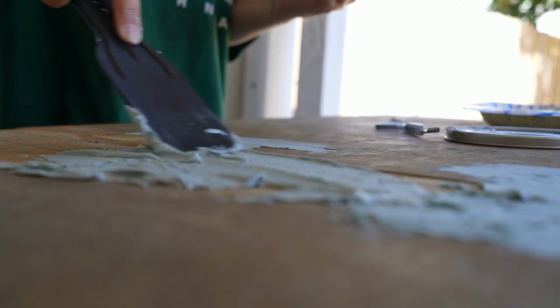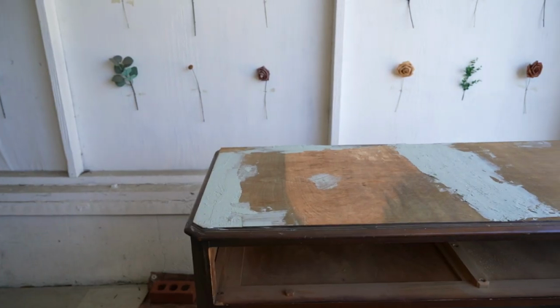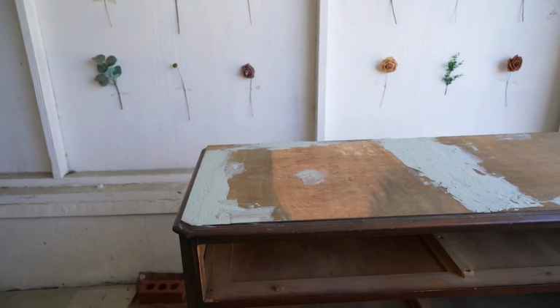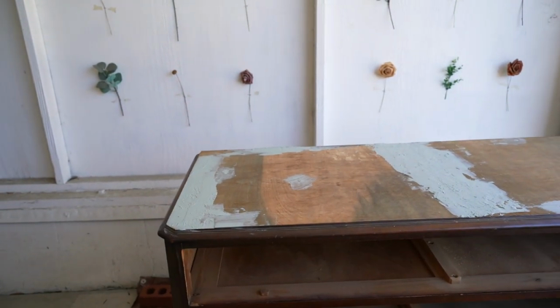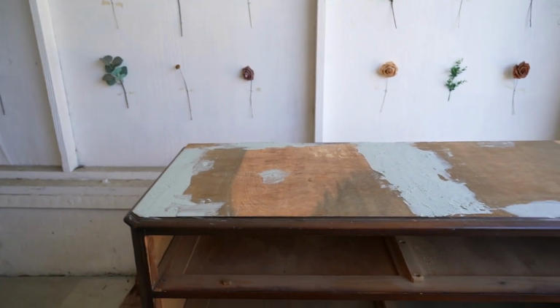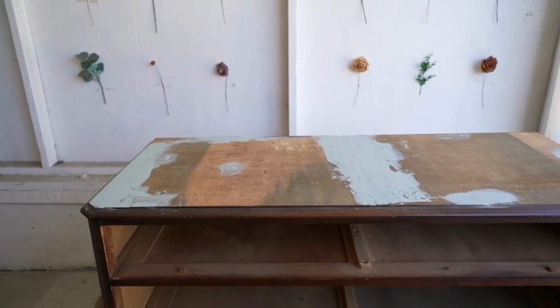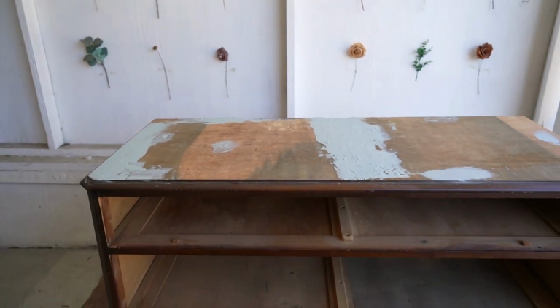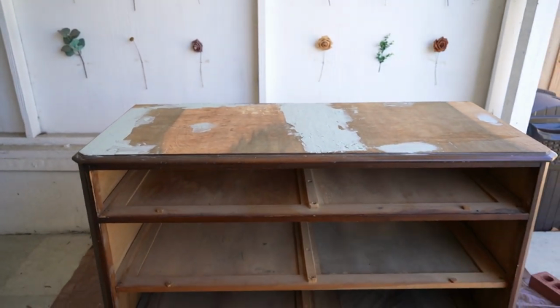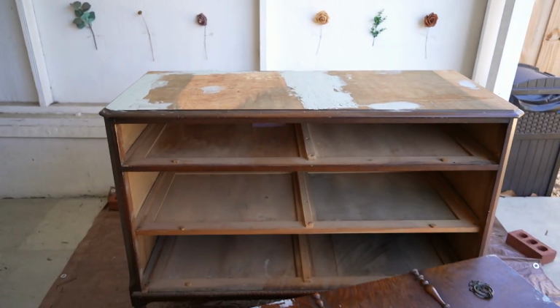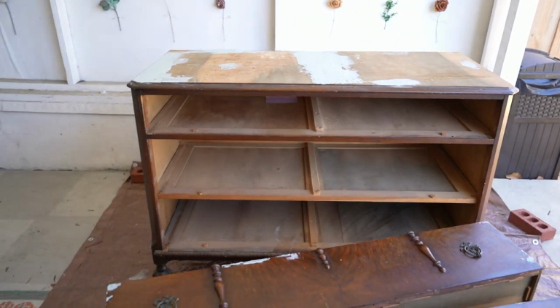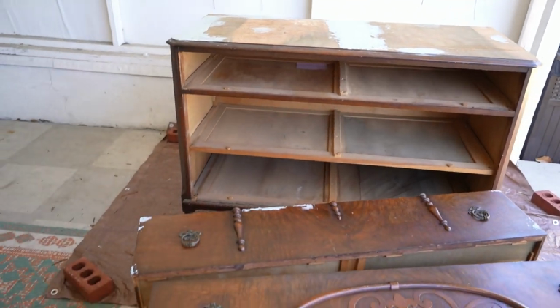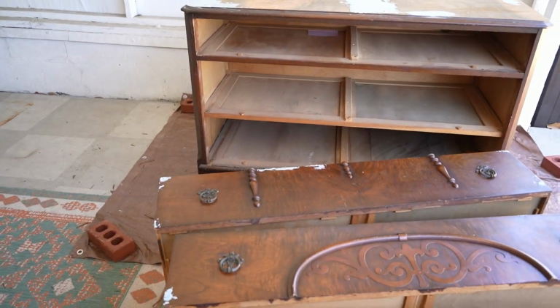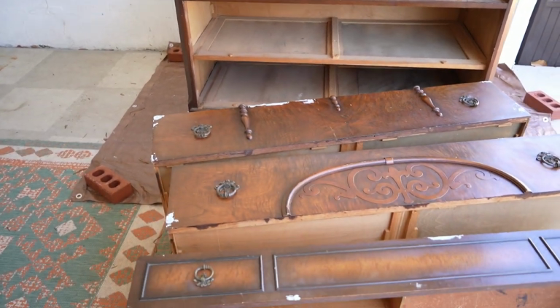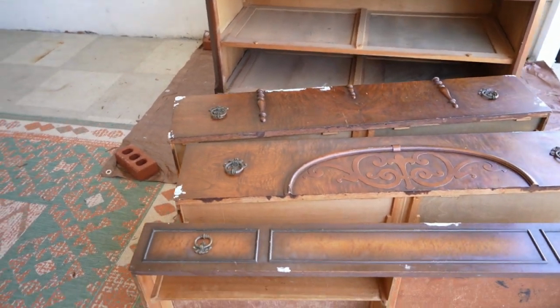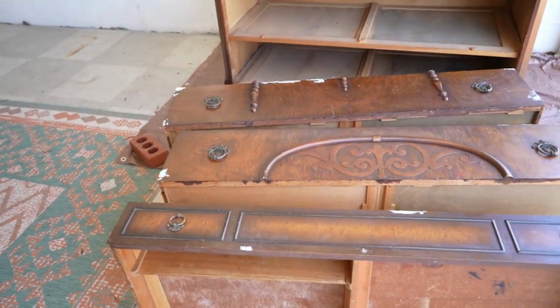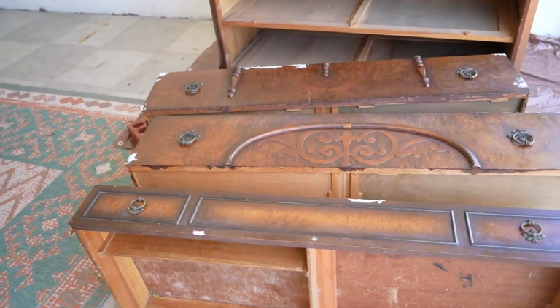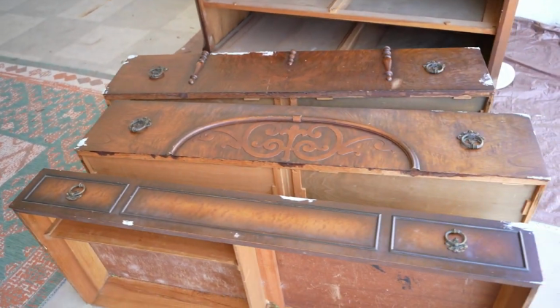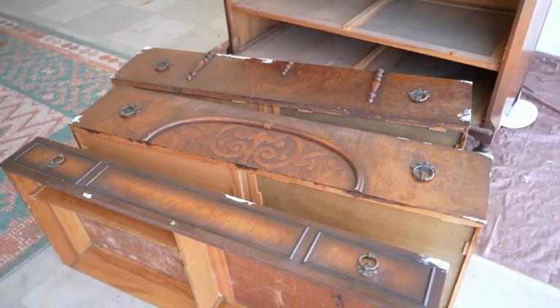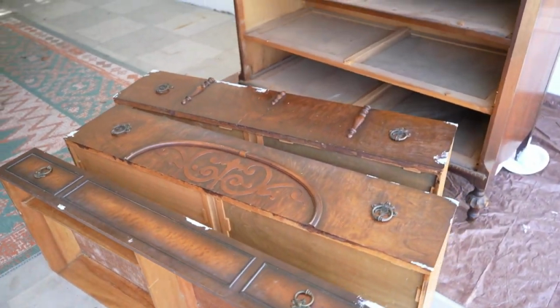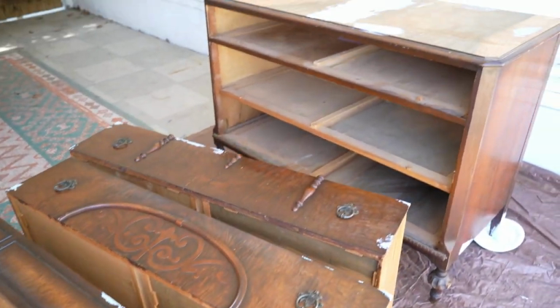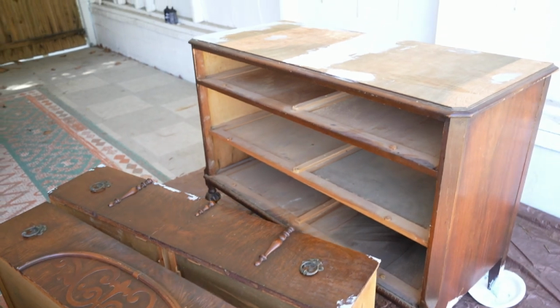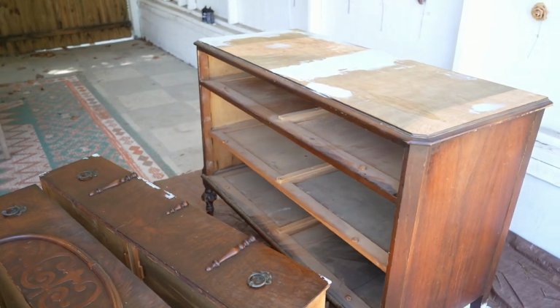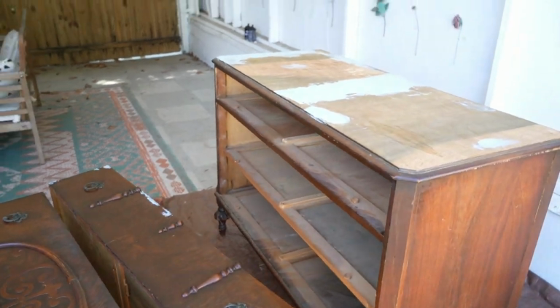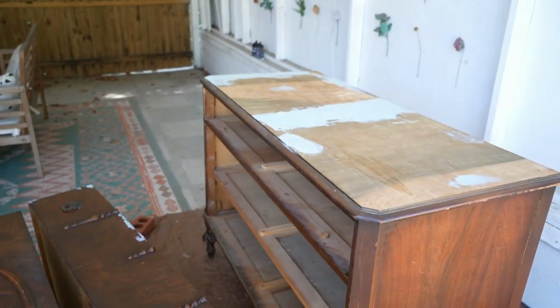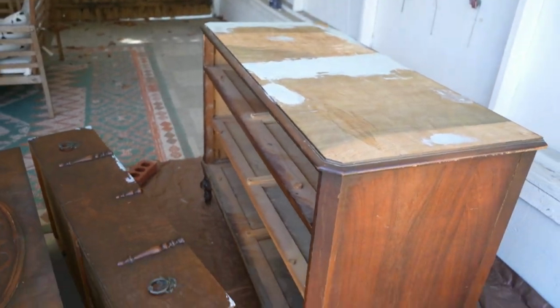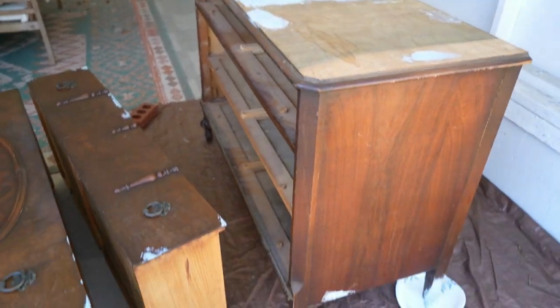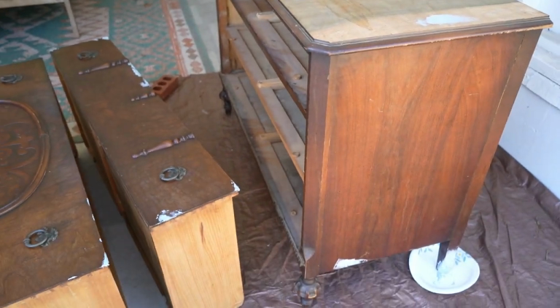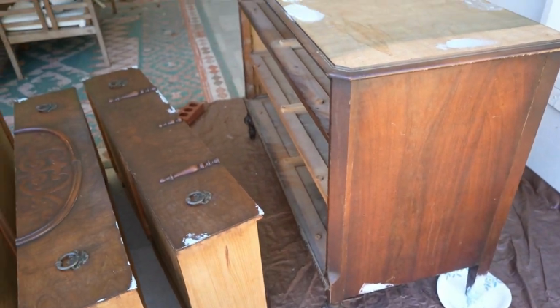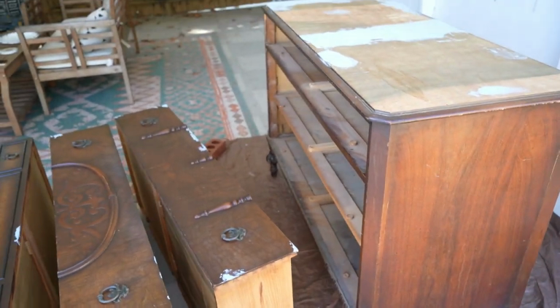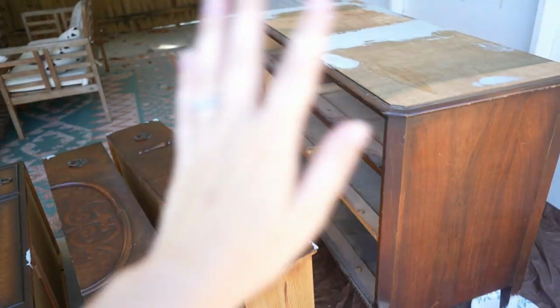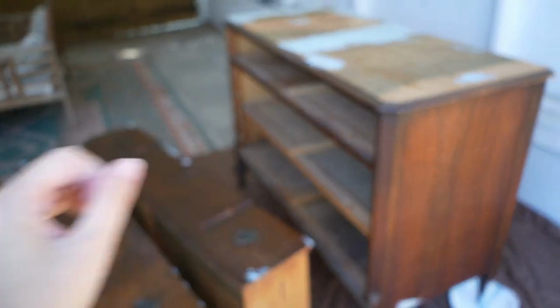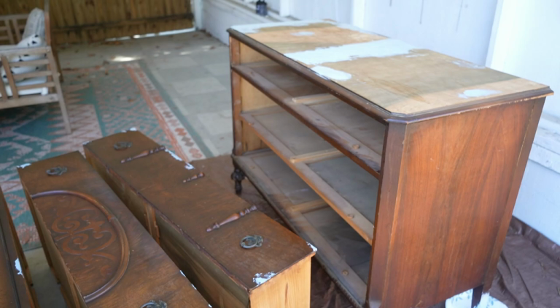Alright, we got everything all filled with bondo. We're gonna let it dry for about 15 minutes, come back and sand off all the excess.